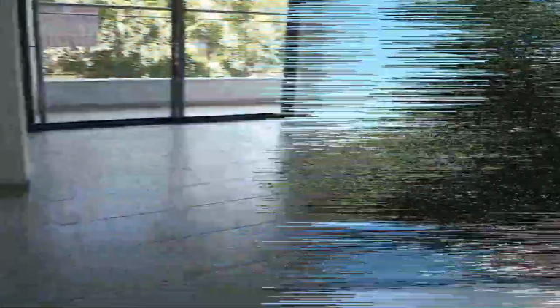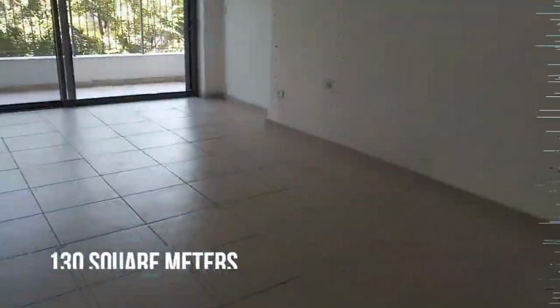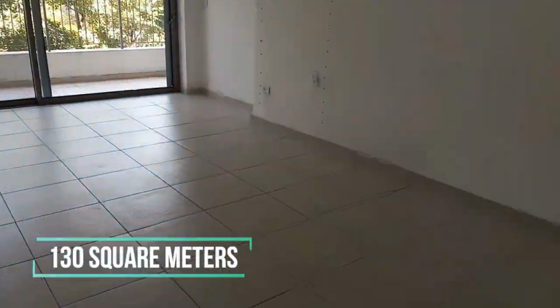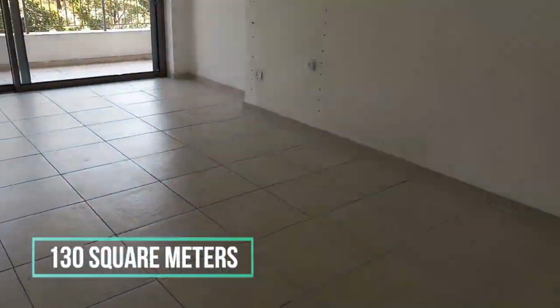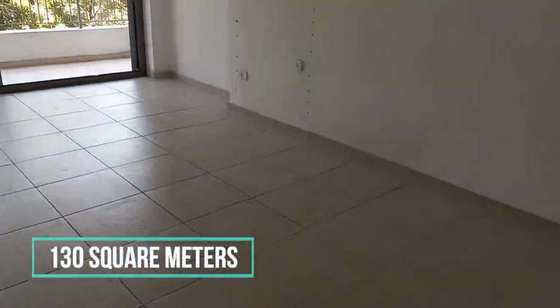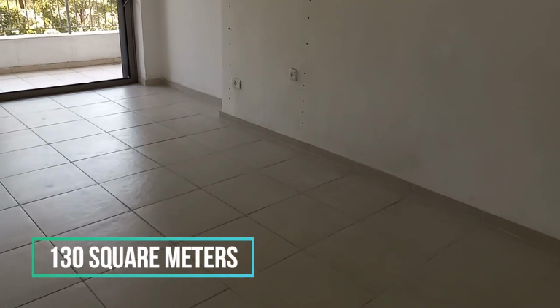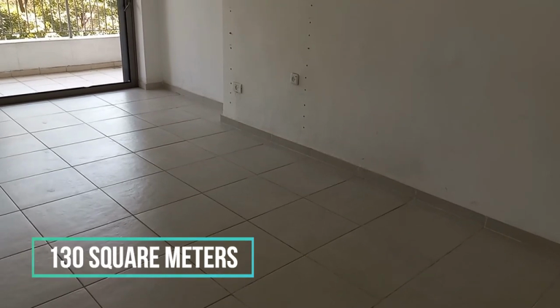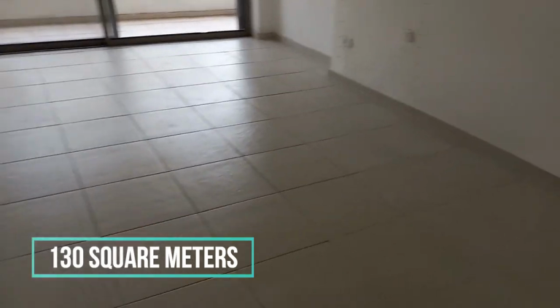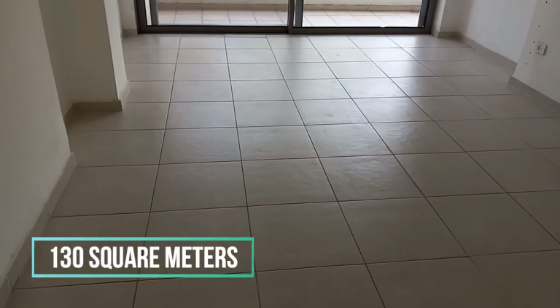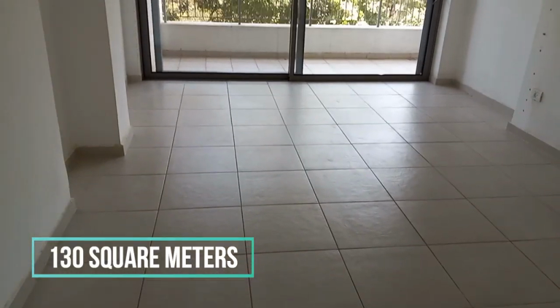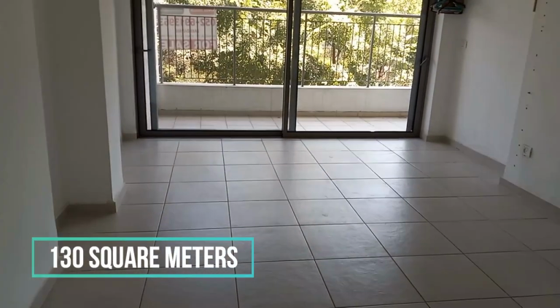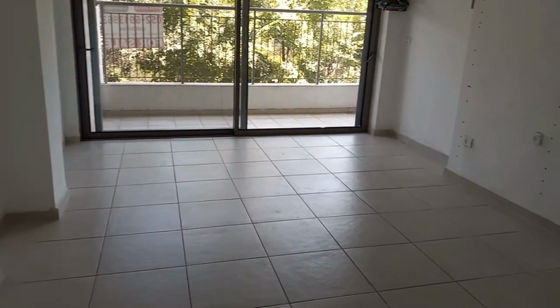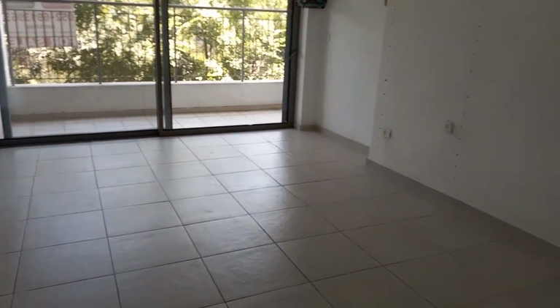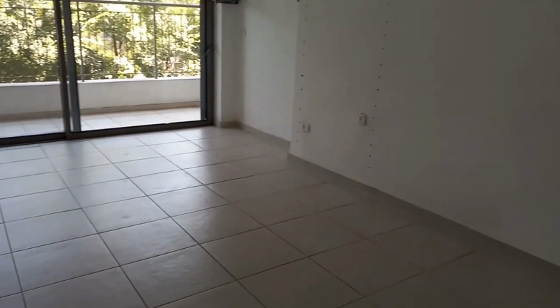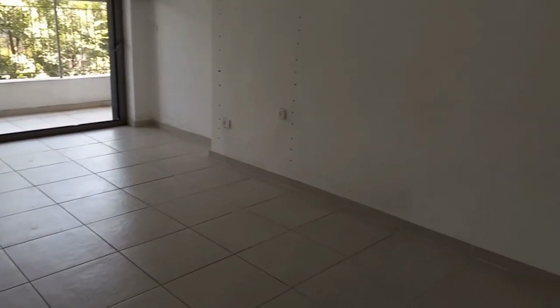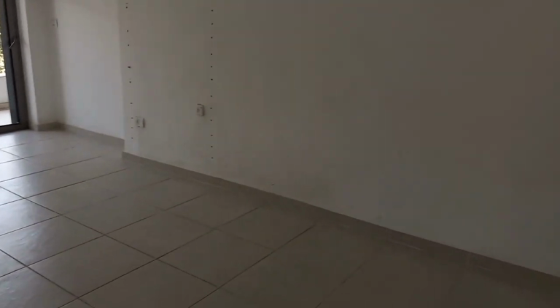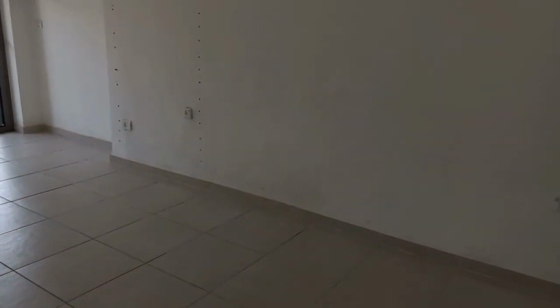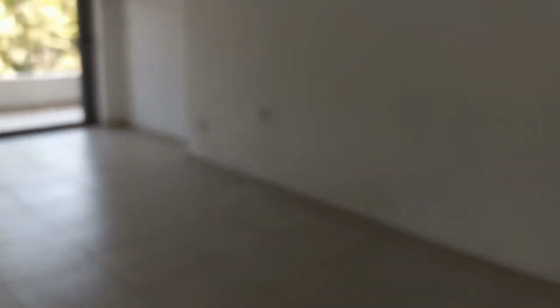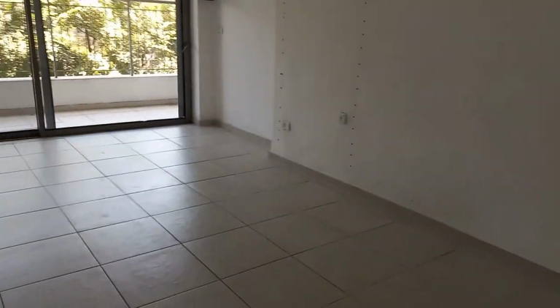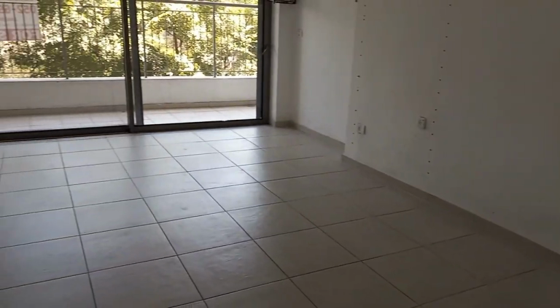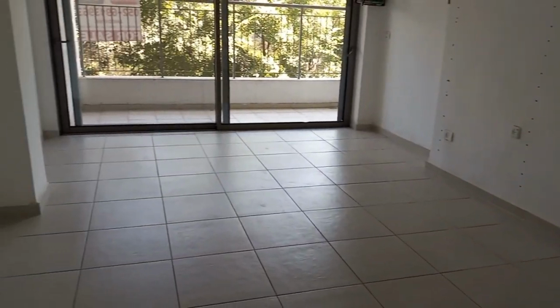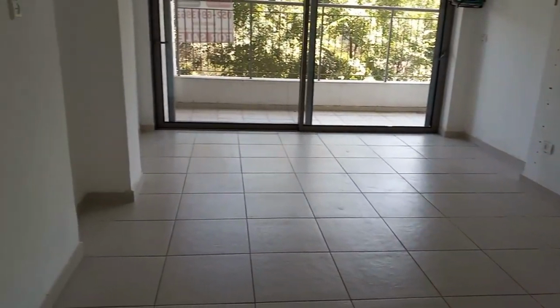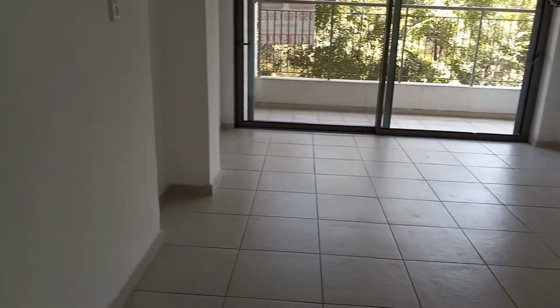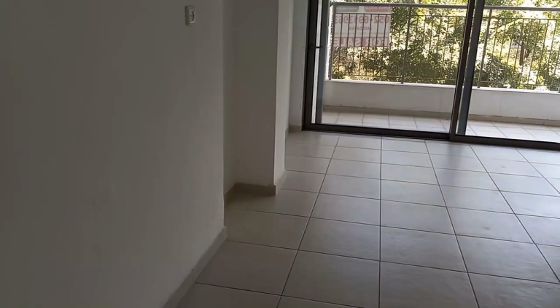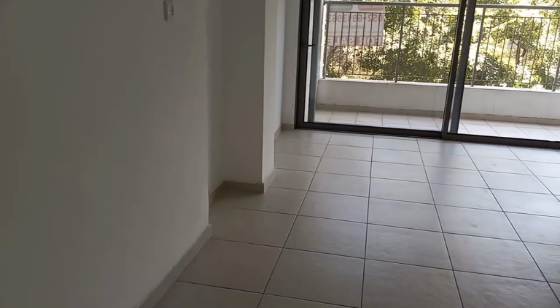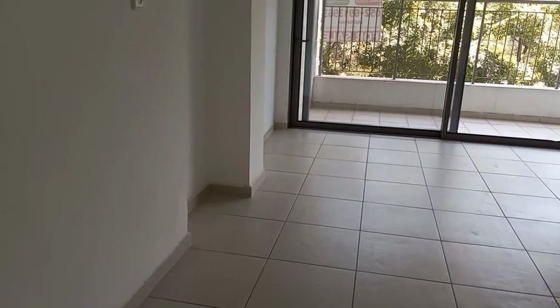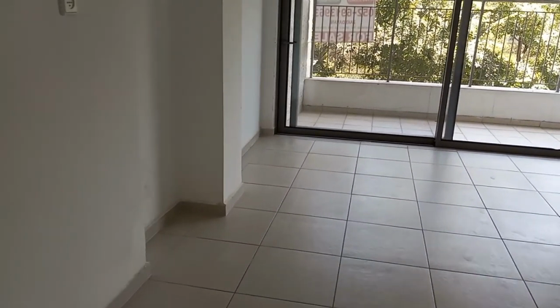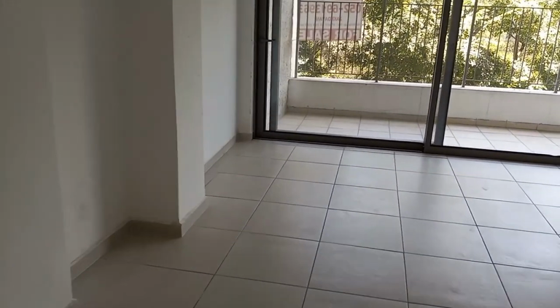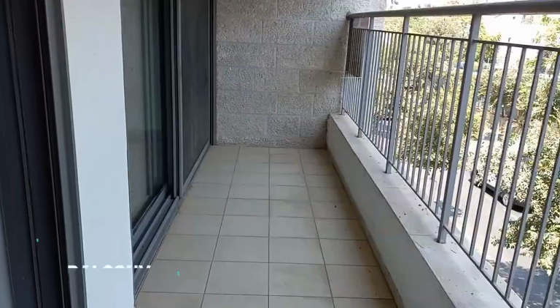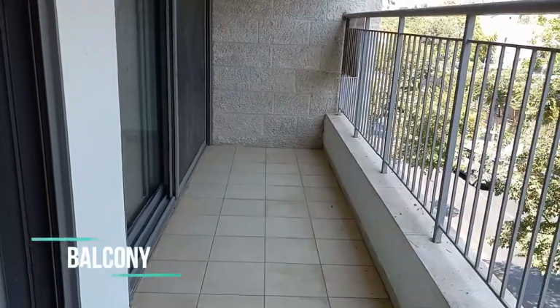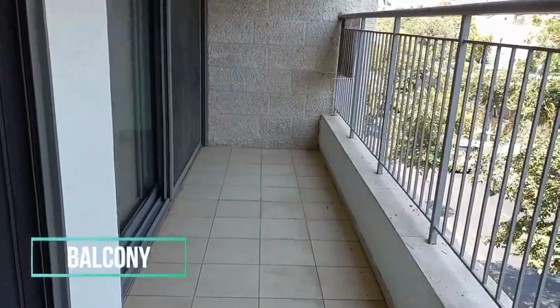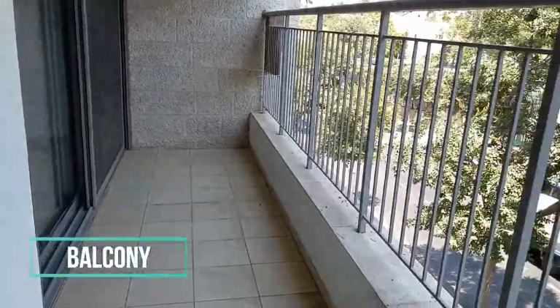This amazing second floor apartment has one large living room, a balcony, four bedrooms, and two toilets. One of the bedrooms is also a shelter room. It has also storage, private parking, with a magnificent marble entrance.